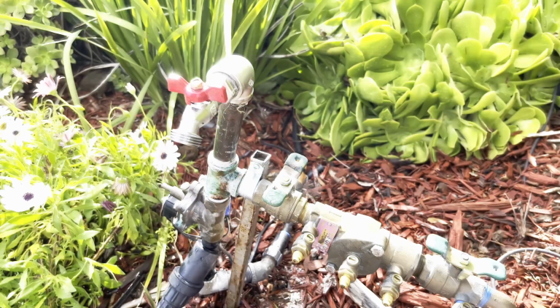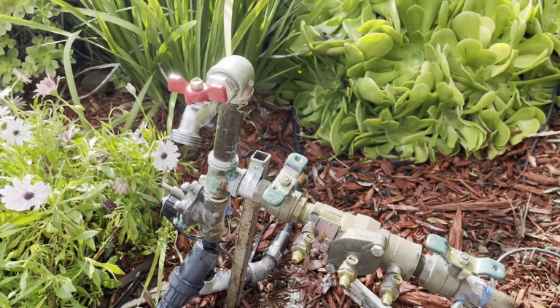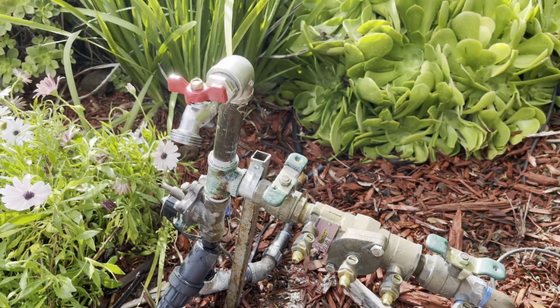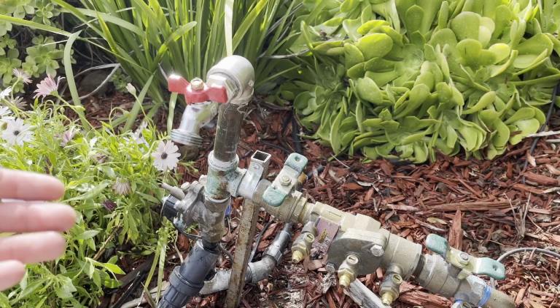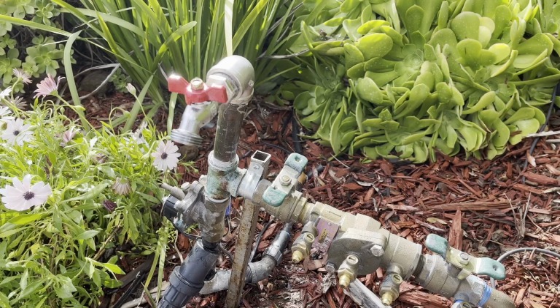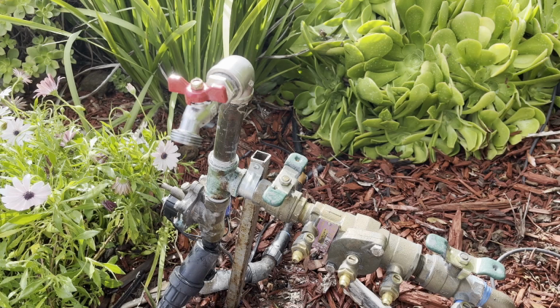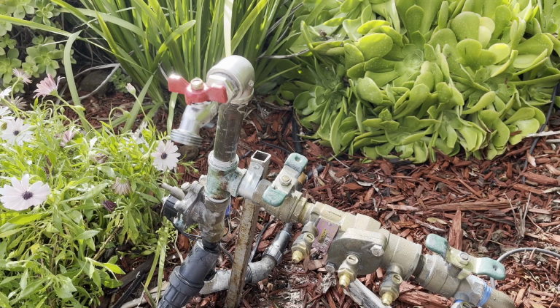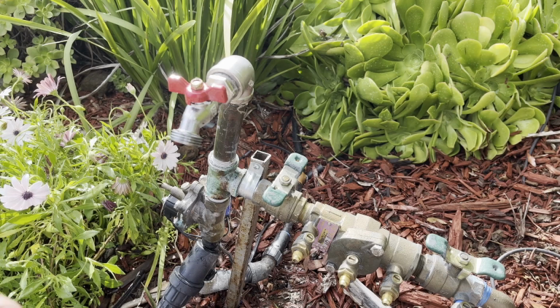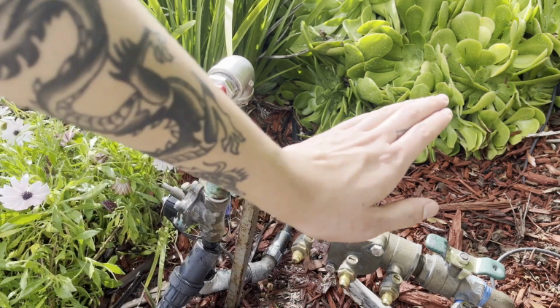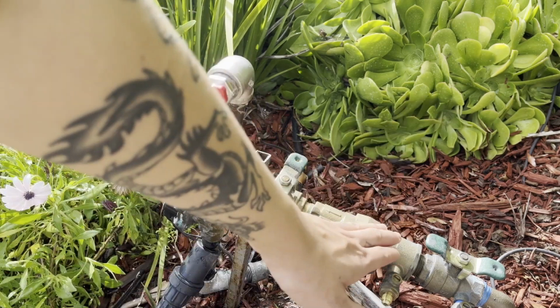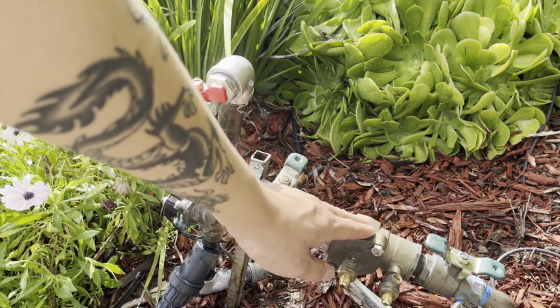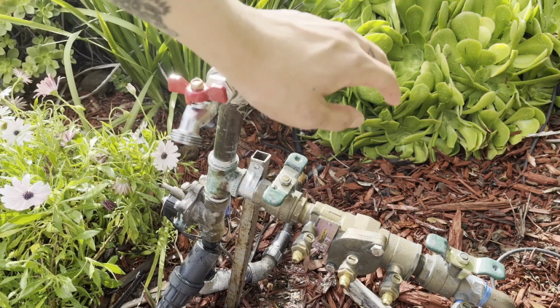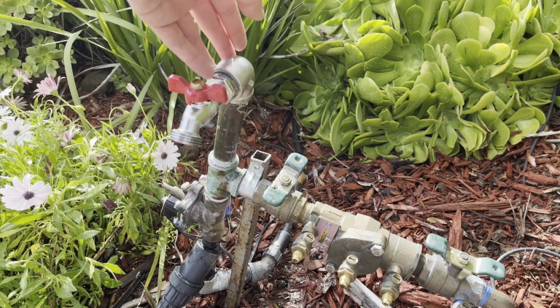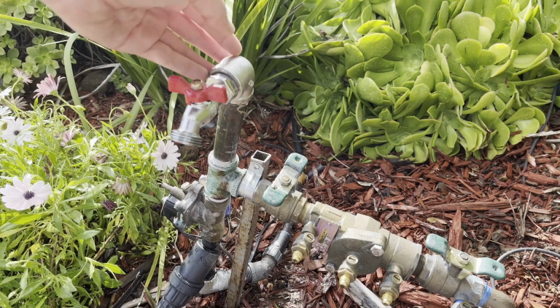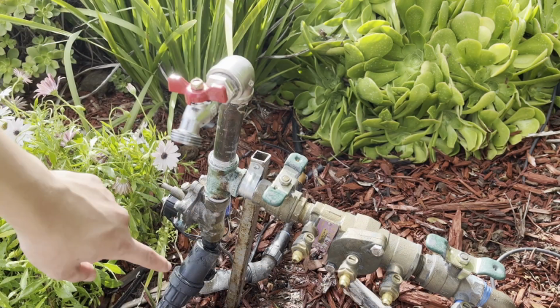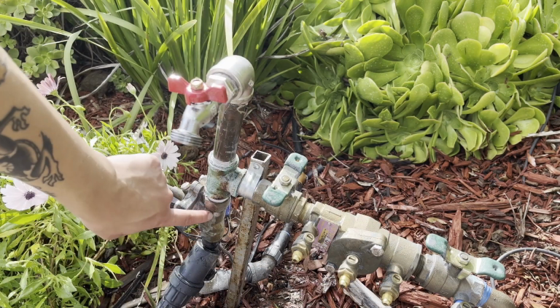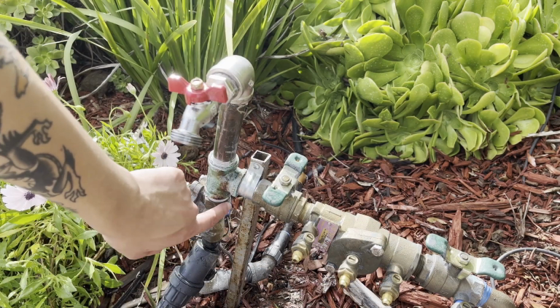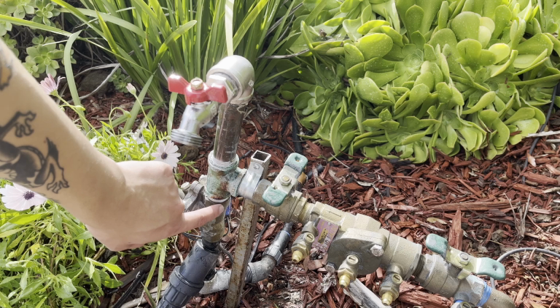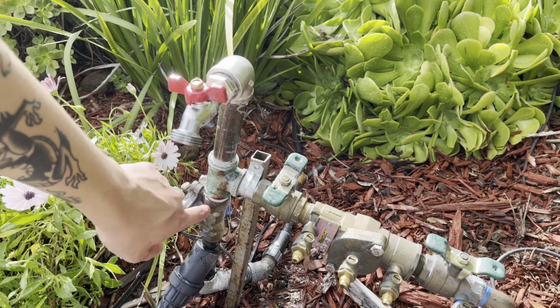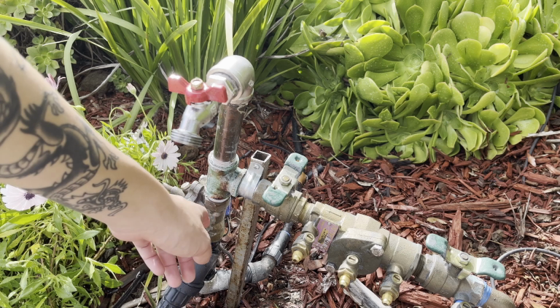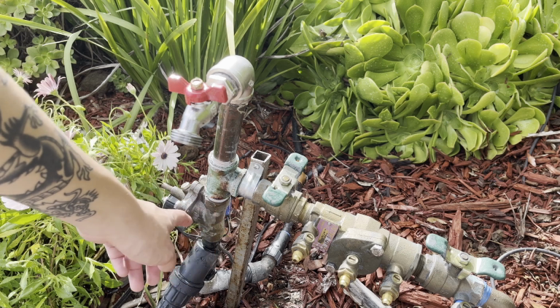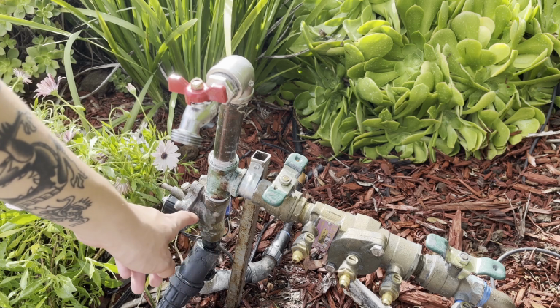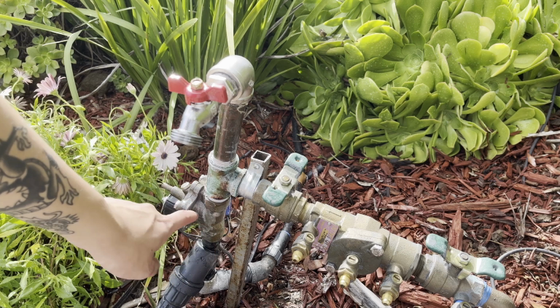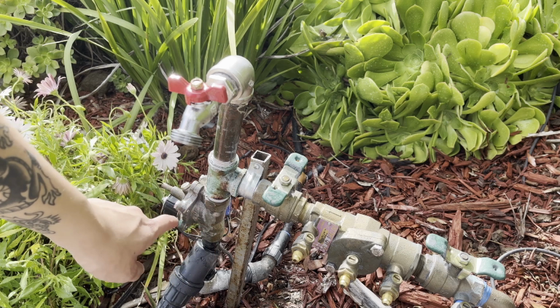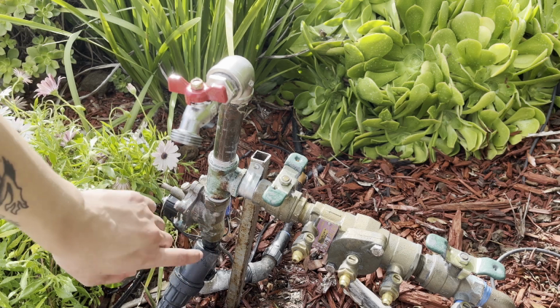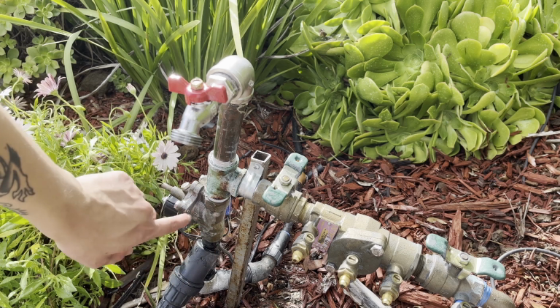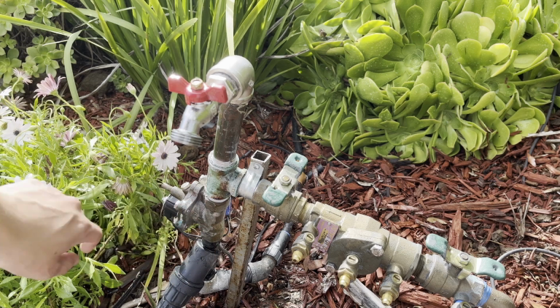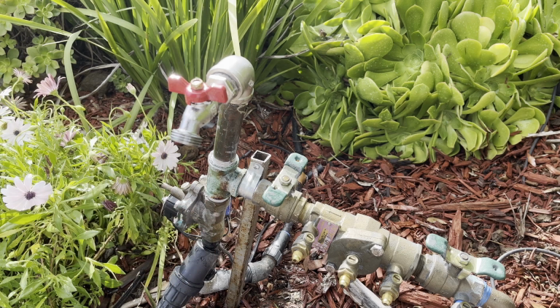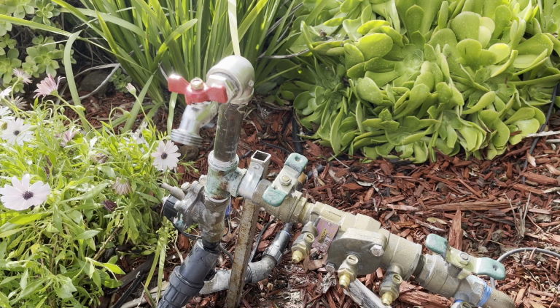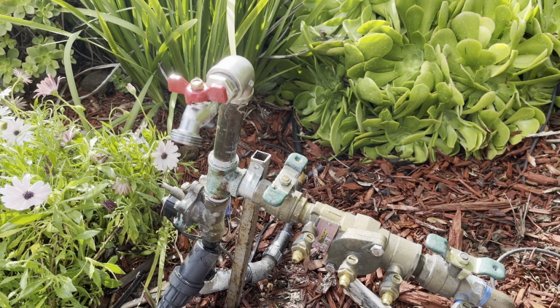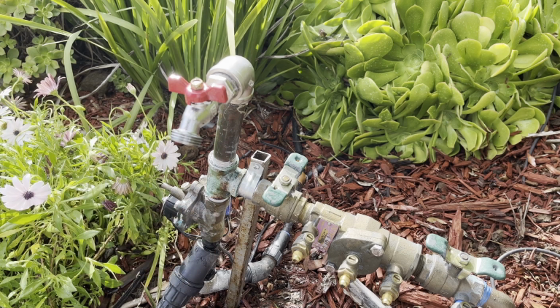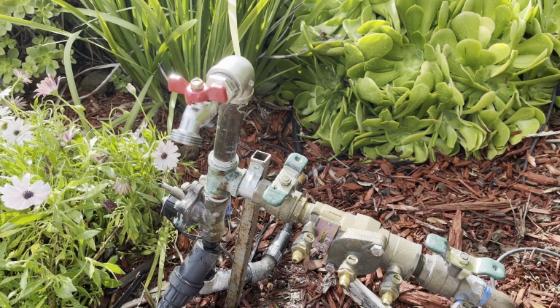In my case, this is a very small irrigation system for the front yard. It's got the backflow preventer, a hose bib, and one irrigation valve. This is a bronze one made by Superior — it's a great valve, but it does make a pretty big pressure surge.